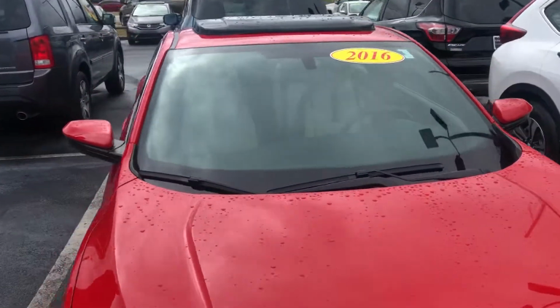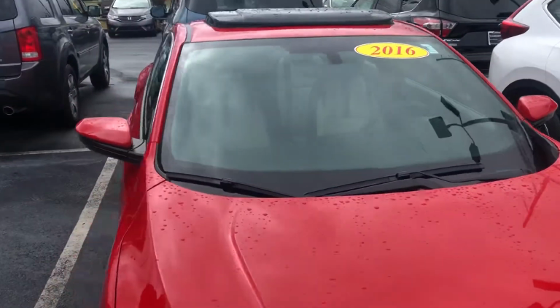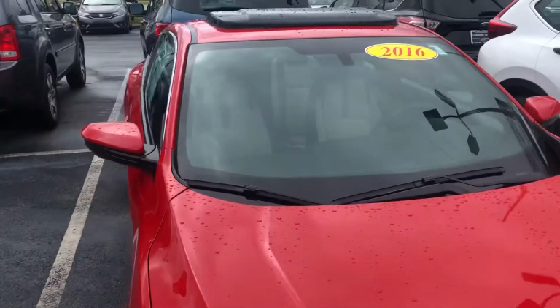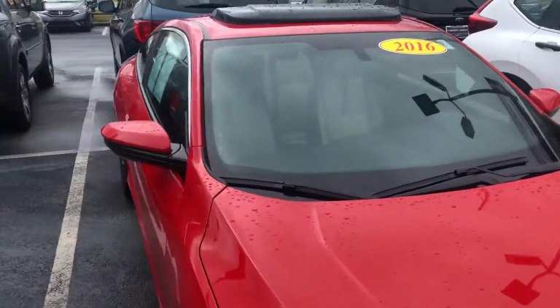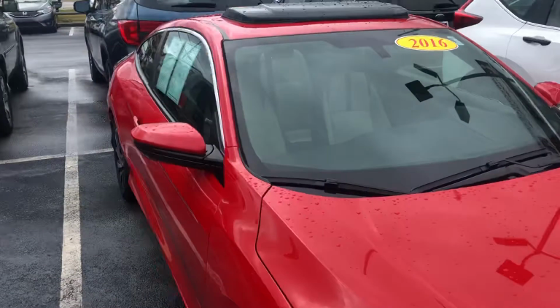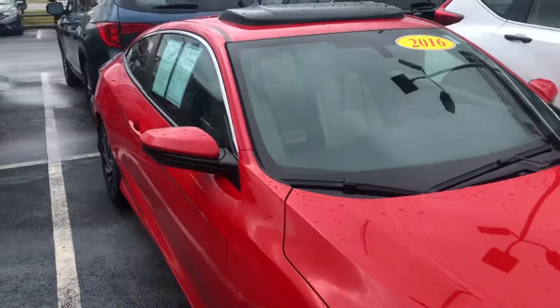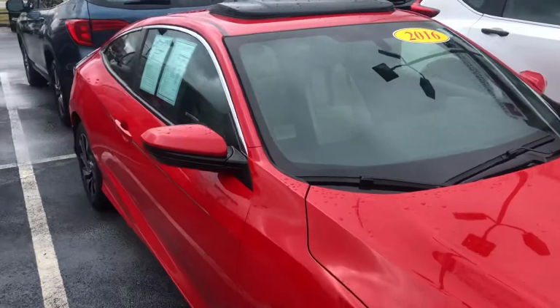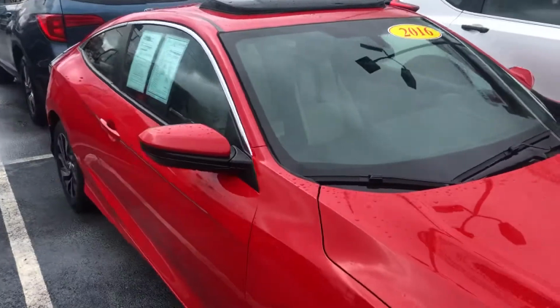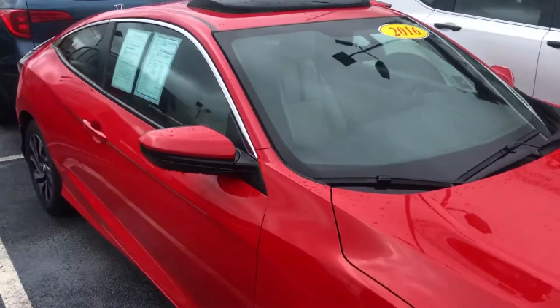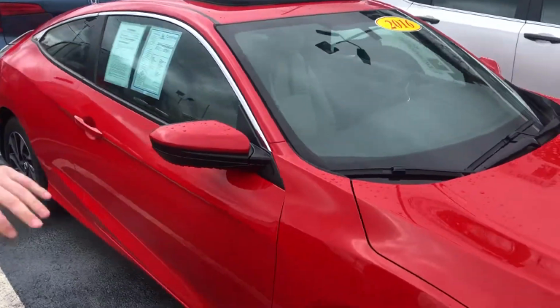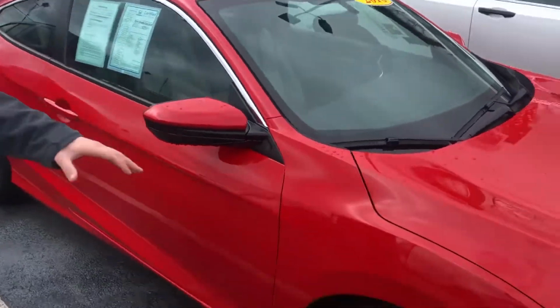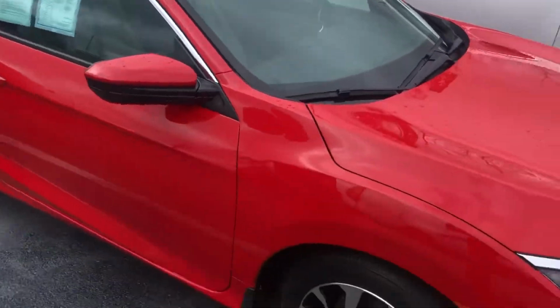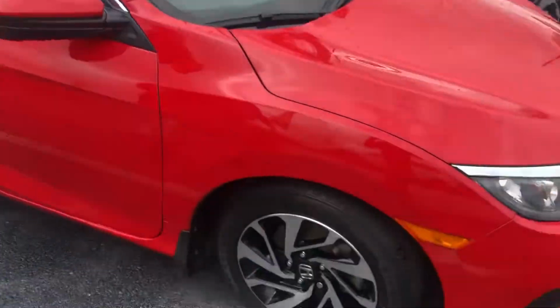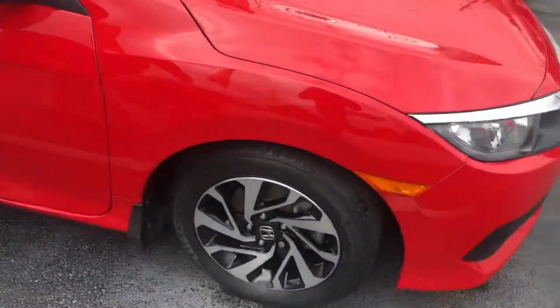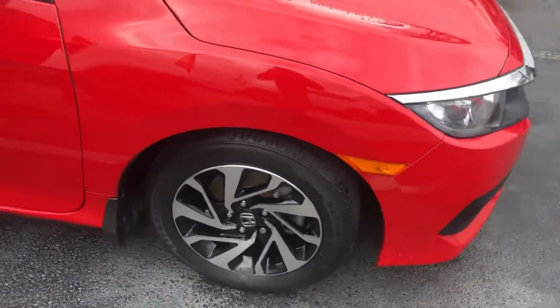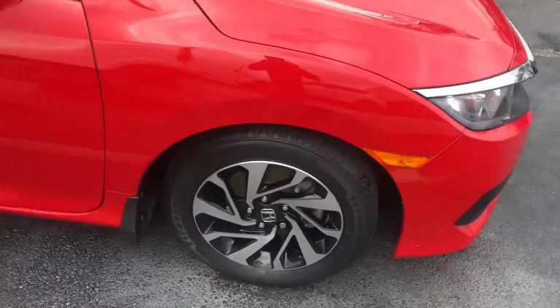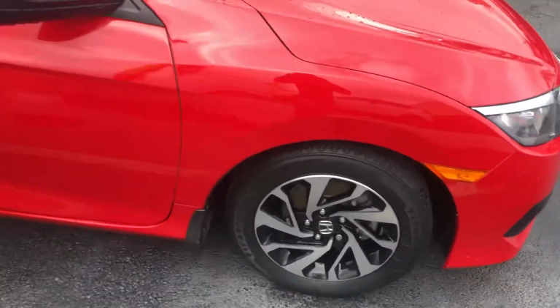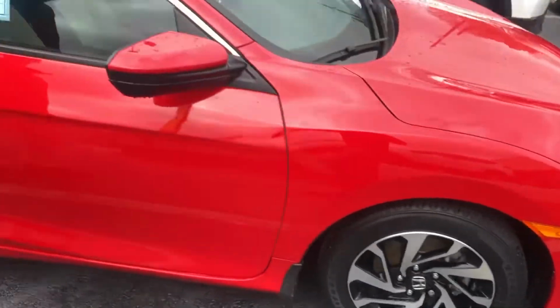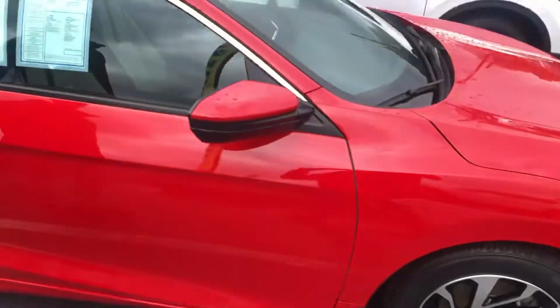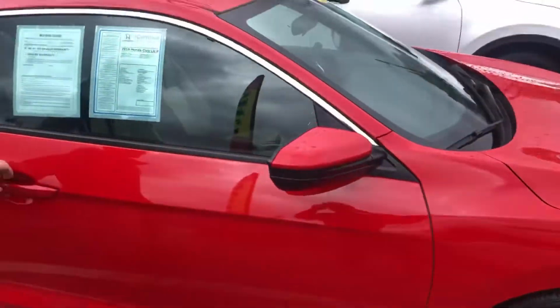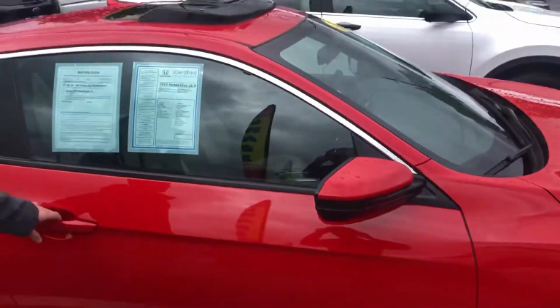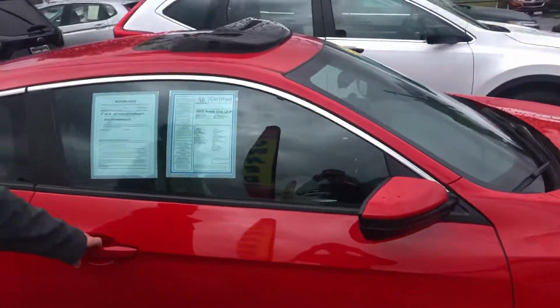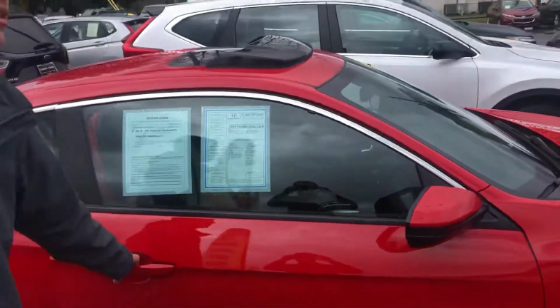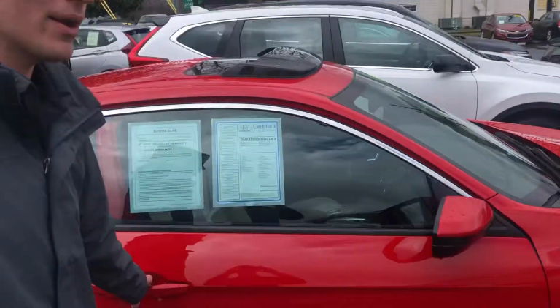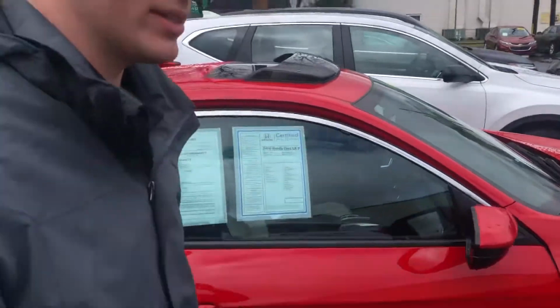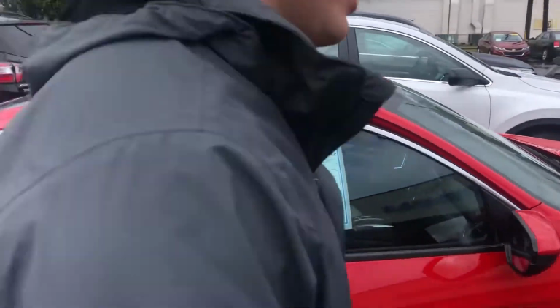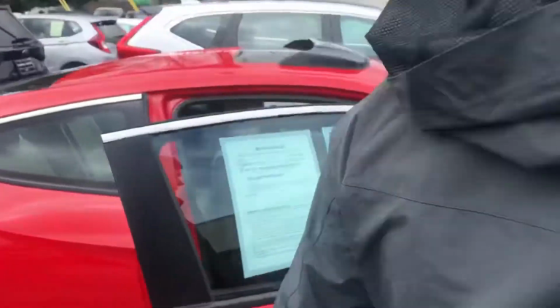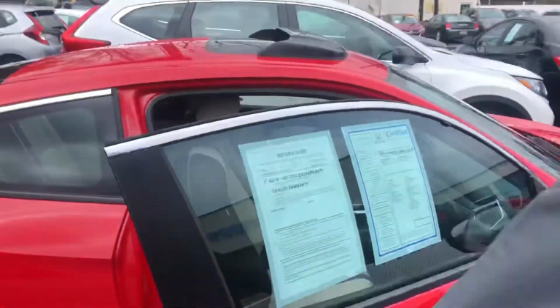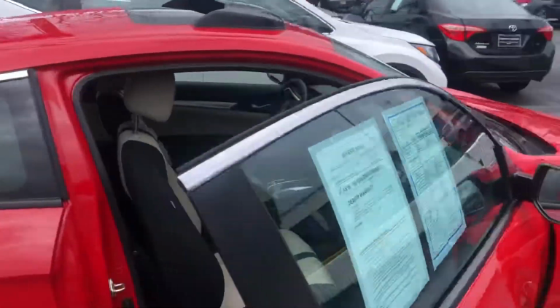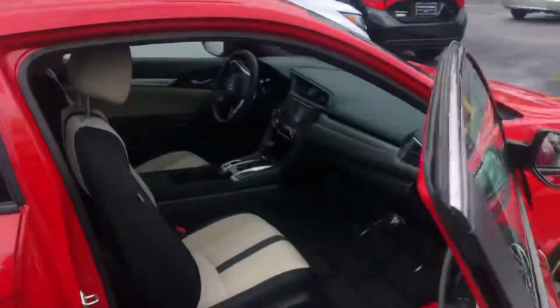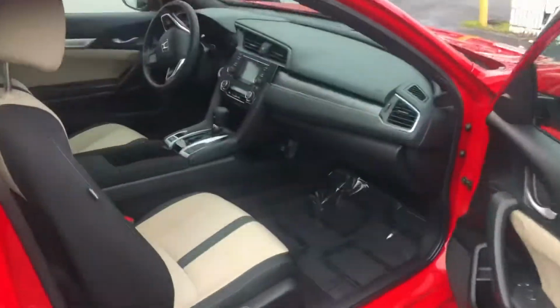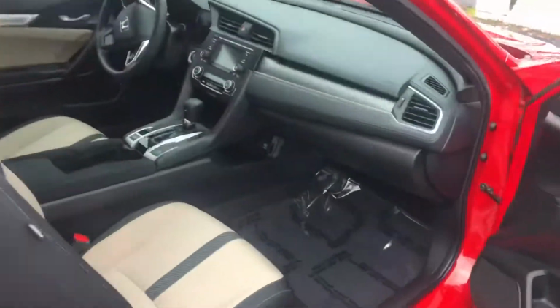You can see it's got the sunroof, alloy wheels with like-new tires on it. It's a certified vehicle, so it comes with a lot of warranty. I'd love to show you all of that.